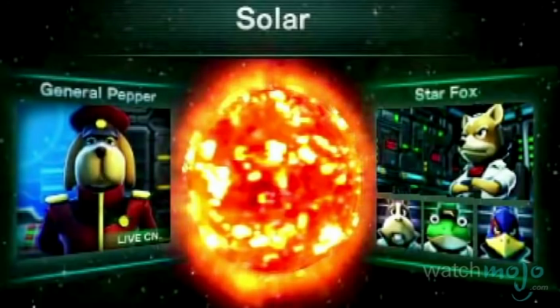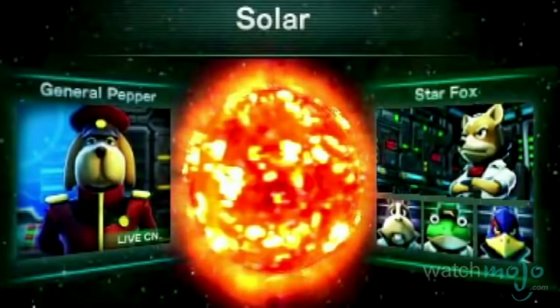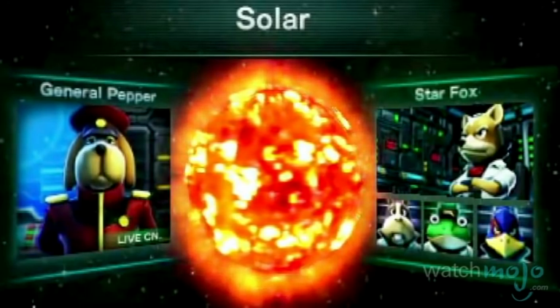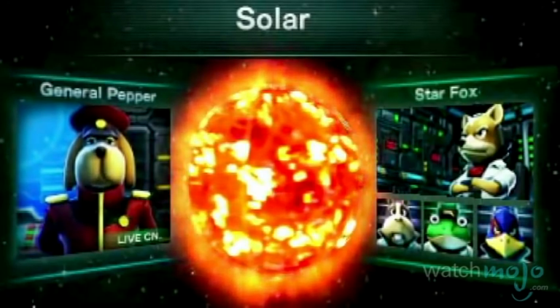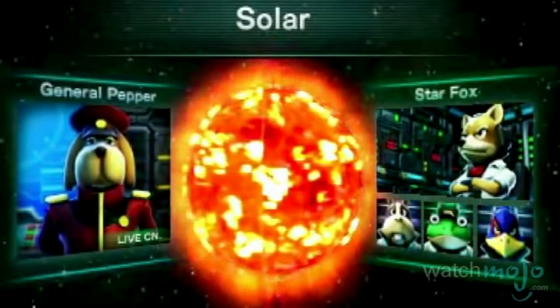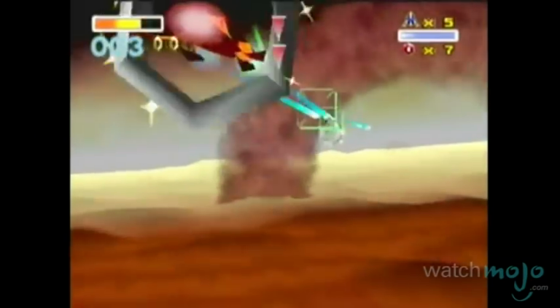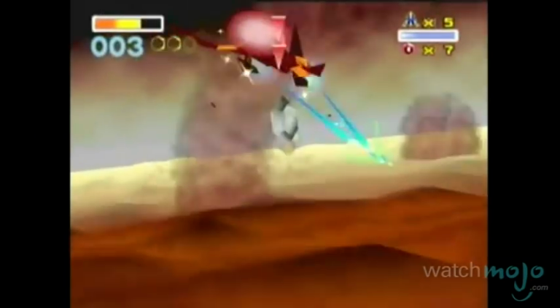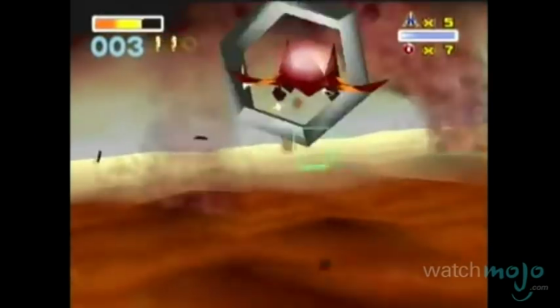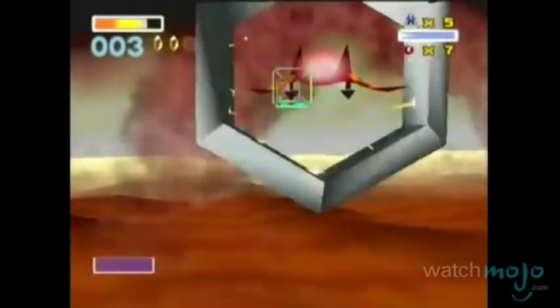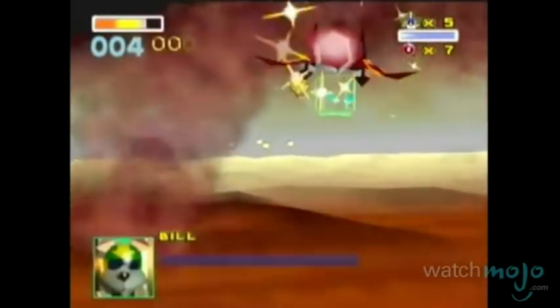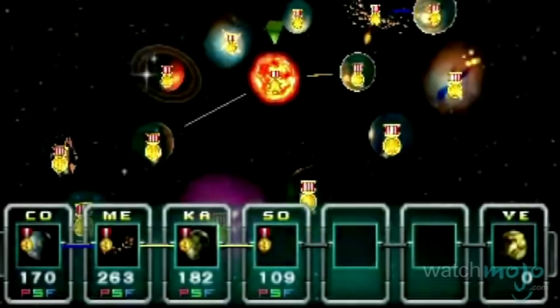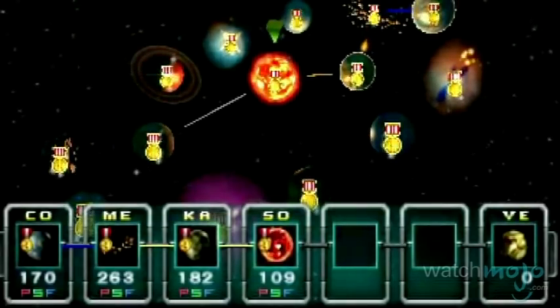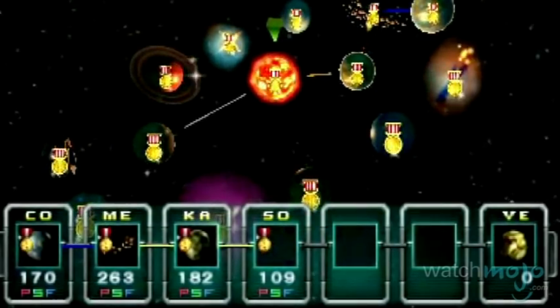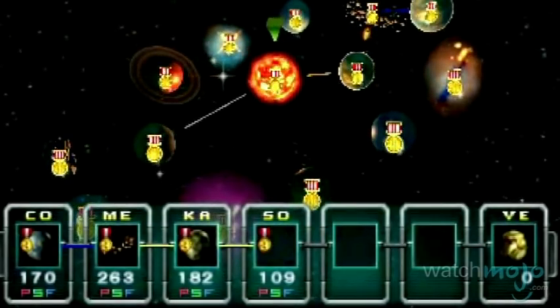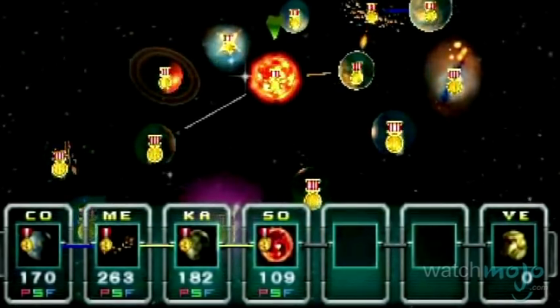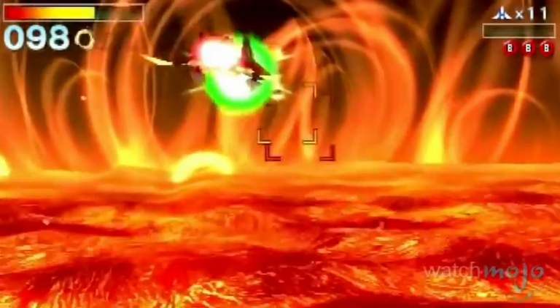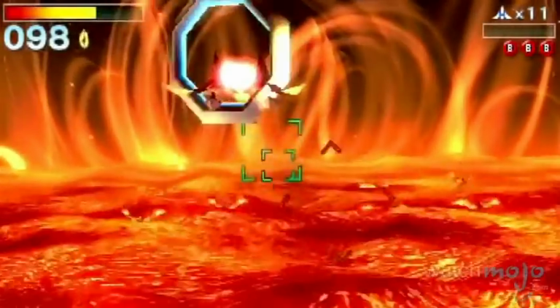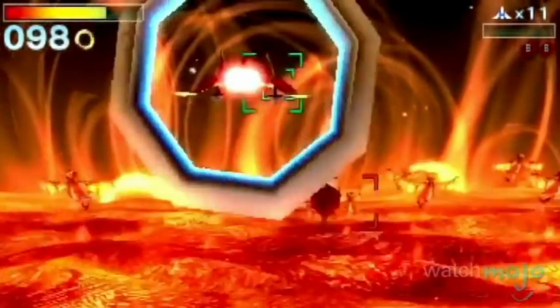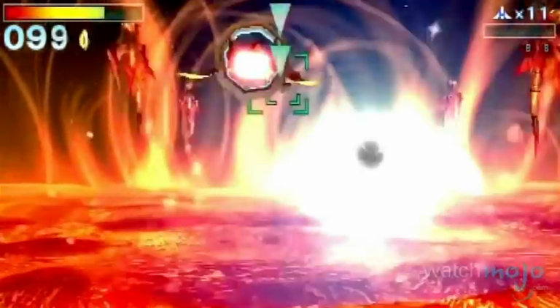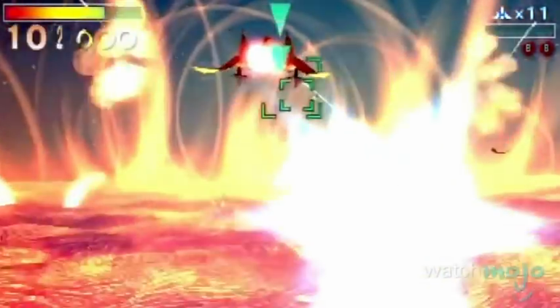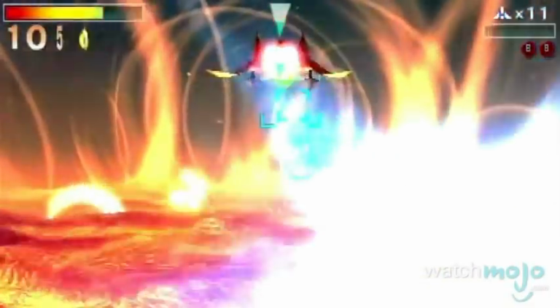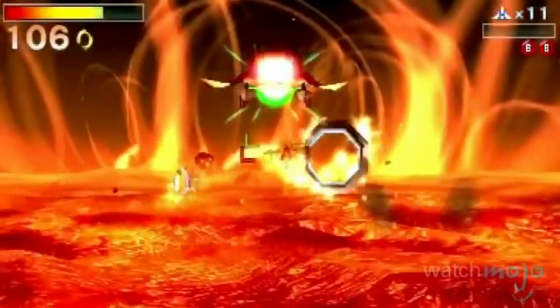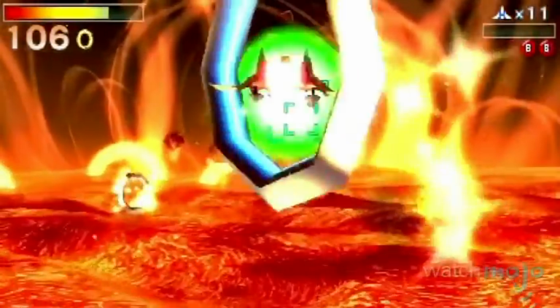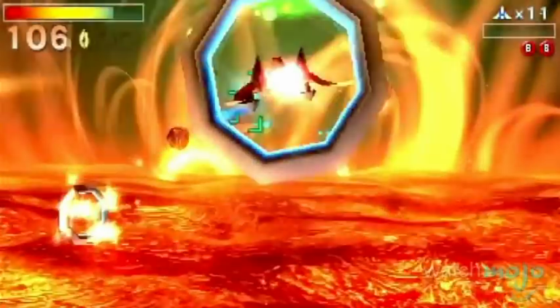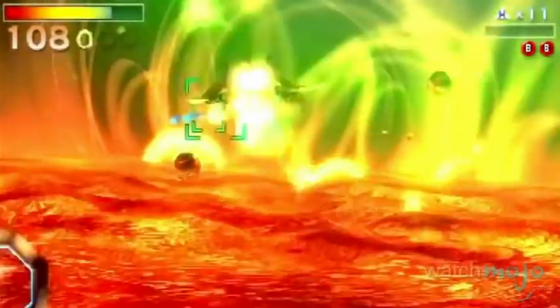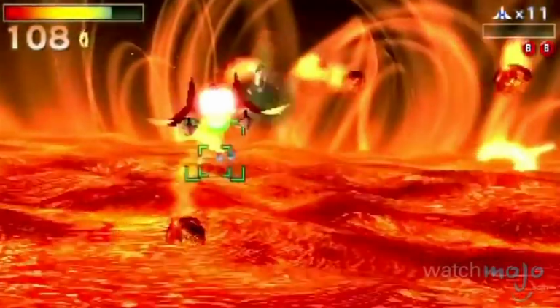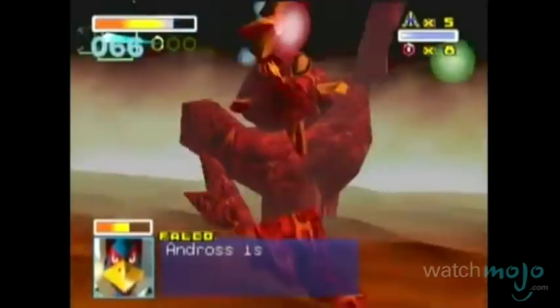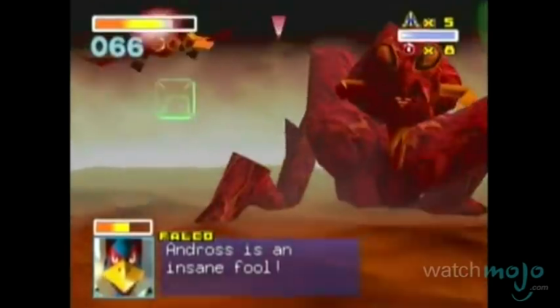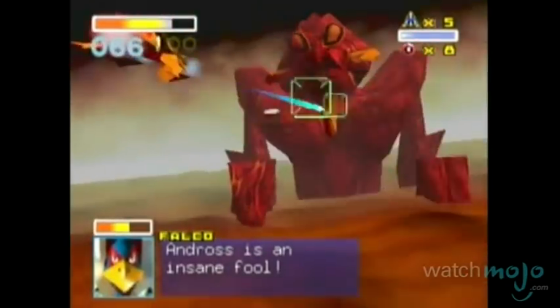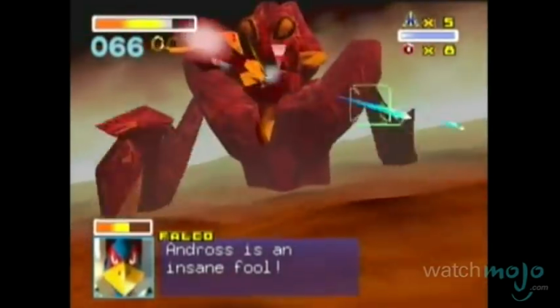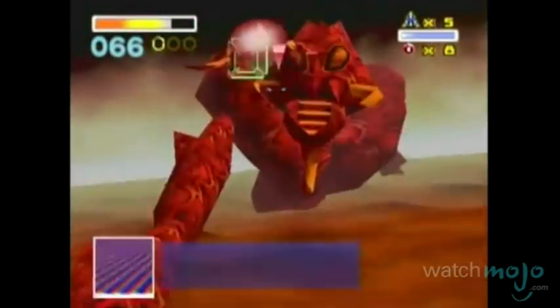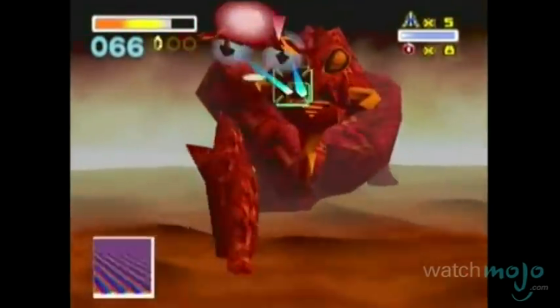In this classic game for the Nintendo 64, Fox McCloud must cross the Lylat System full of enemies bioengineered by the evil Andros. None of these bioweapons are as bizarre as the ones located on the system's sun, appropriately named Solar.